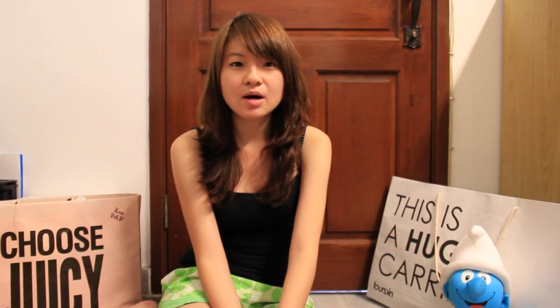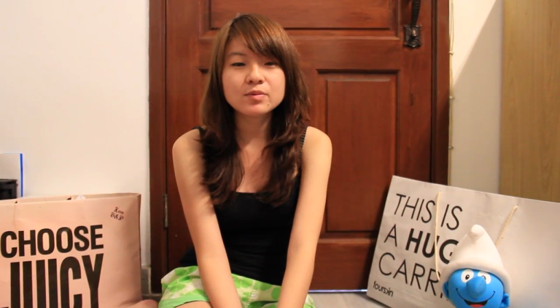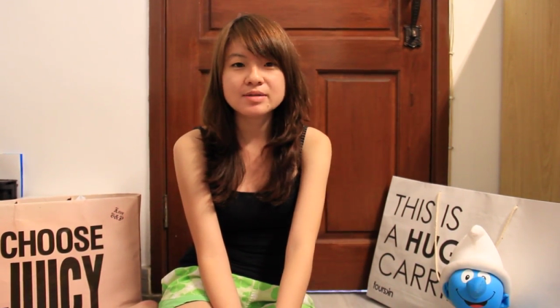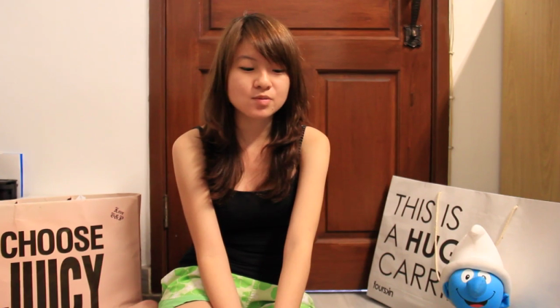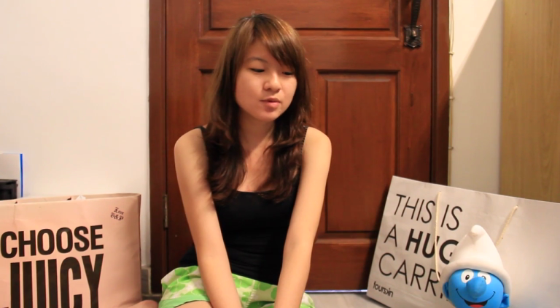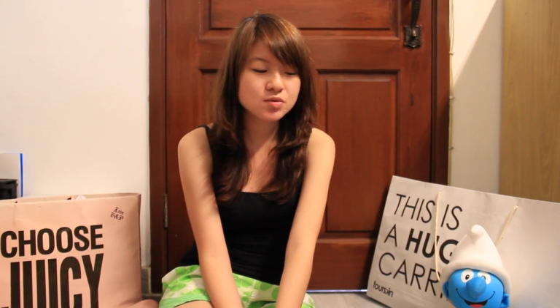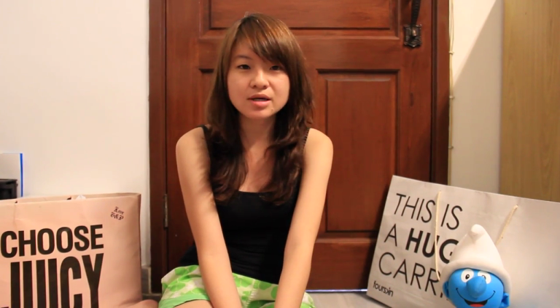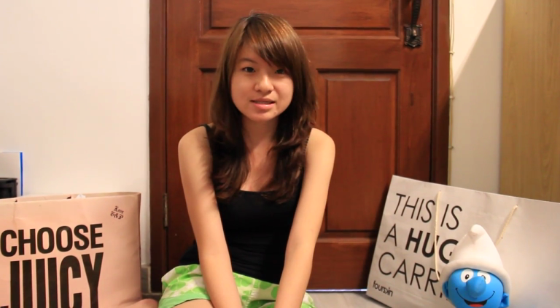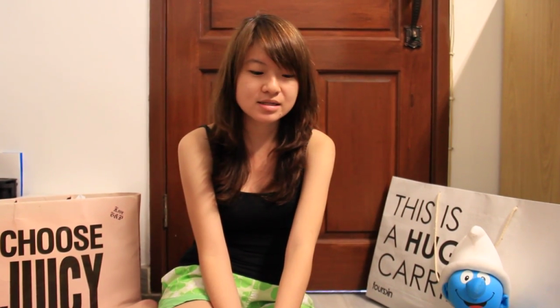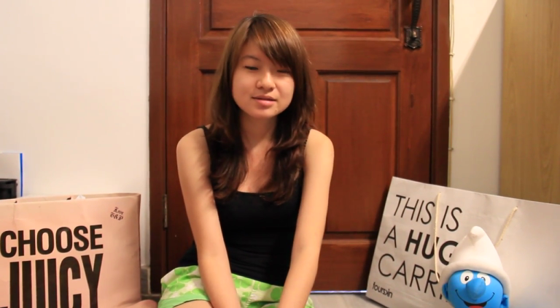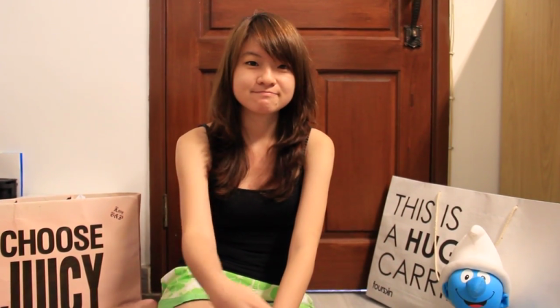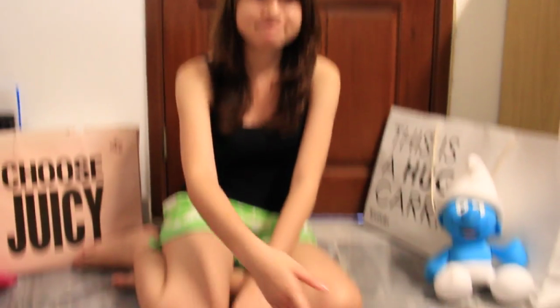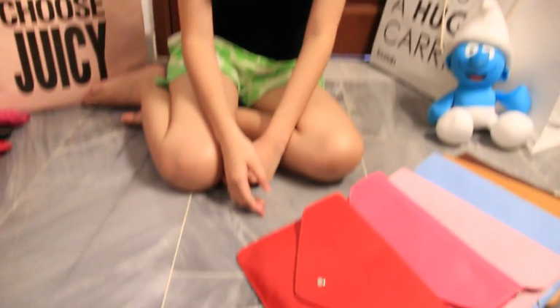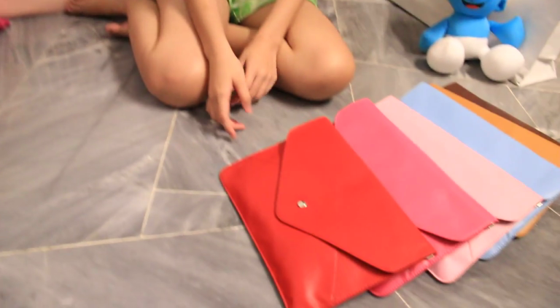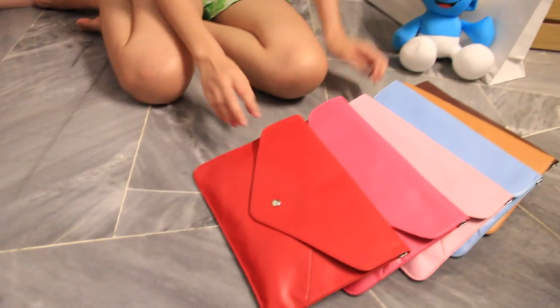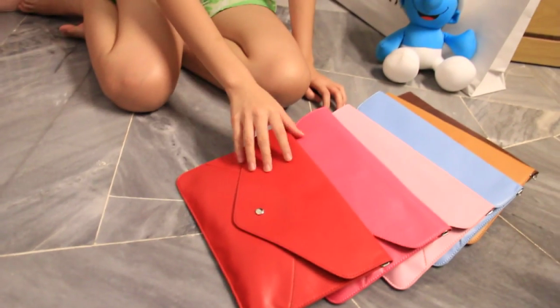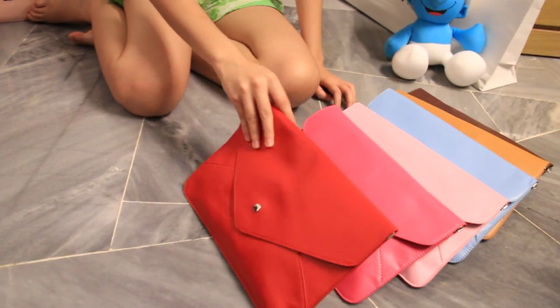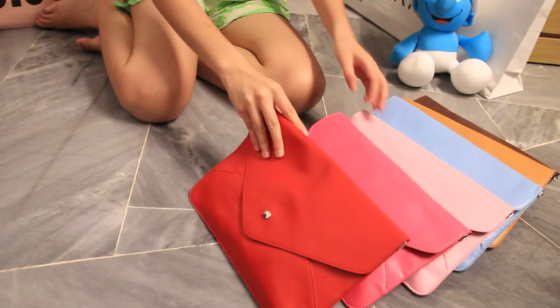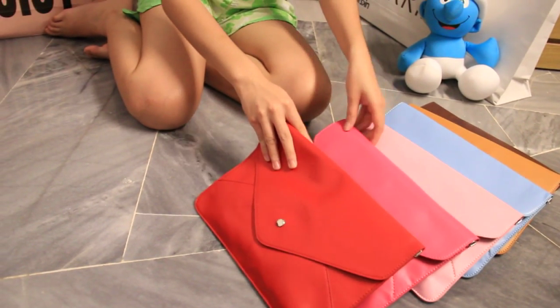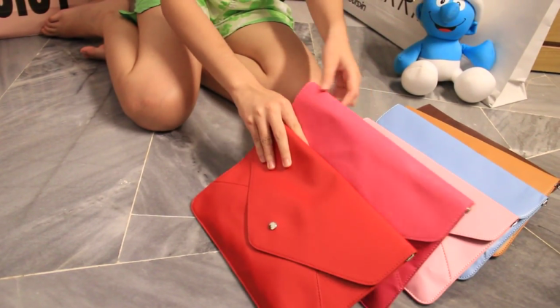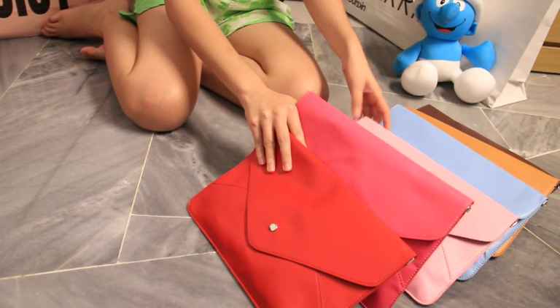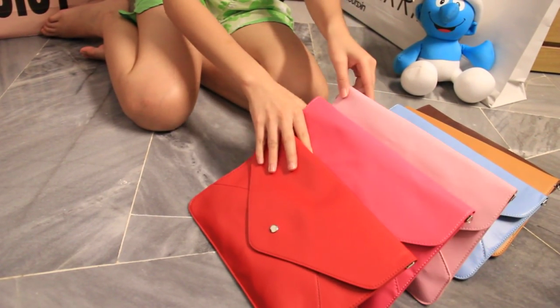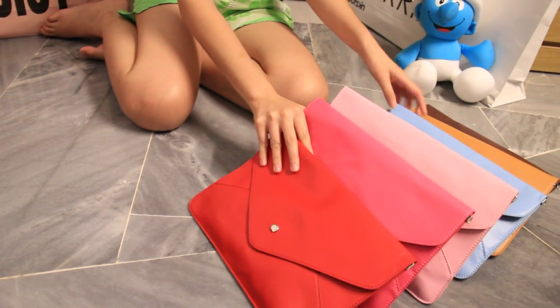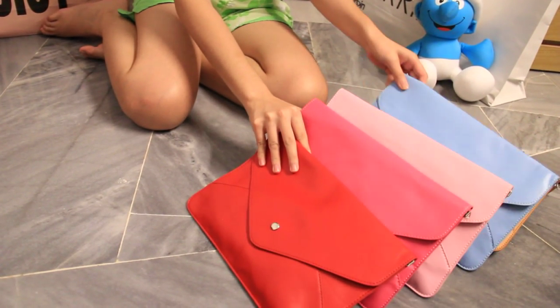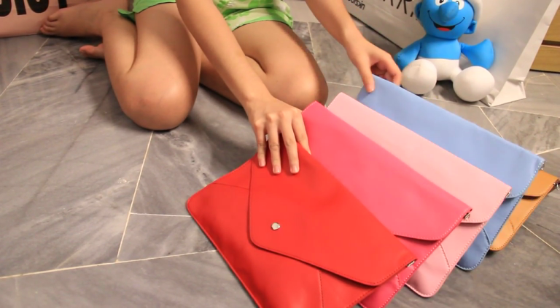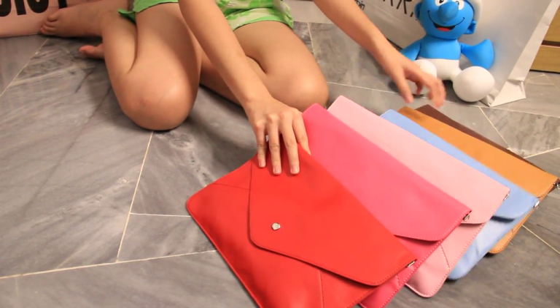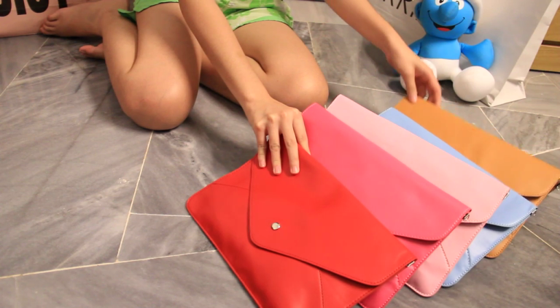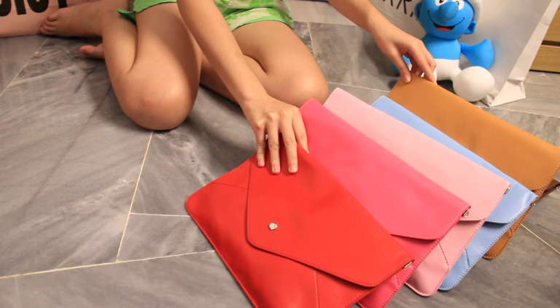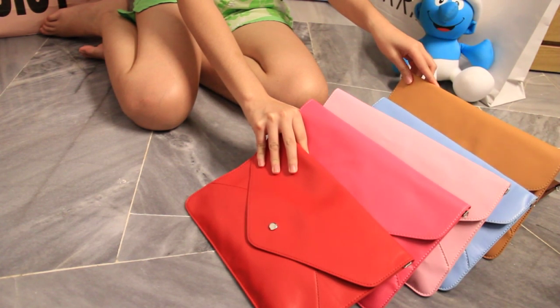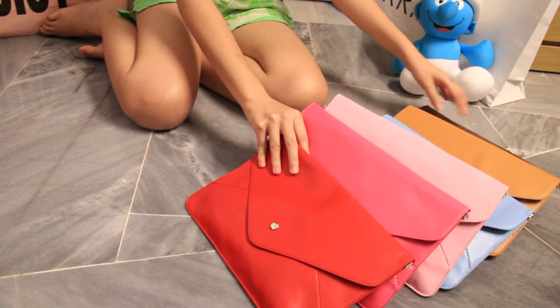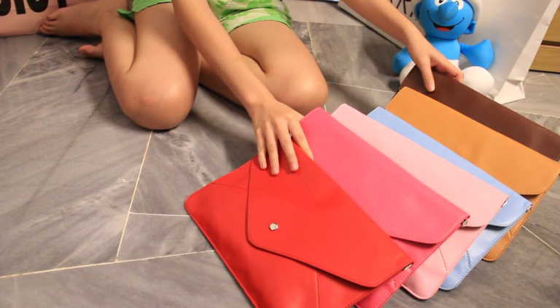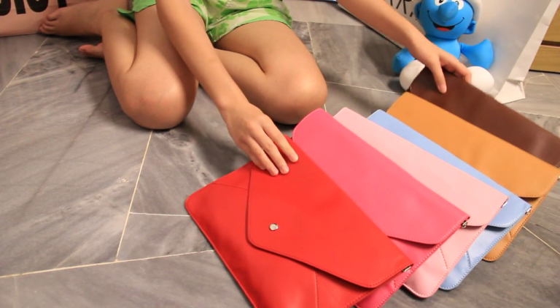We'll start with the medium size one. We managed to restock it in 6 colours: the red one, the pink, the light pink, the light blue, vintage brown, and also the darker brown.